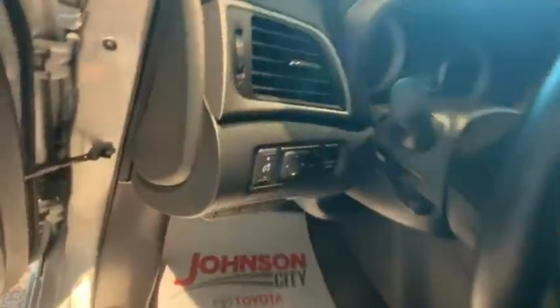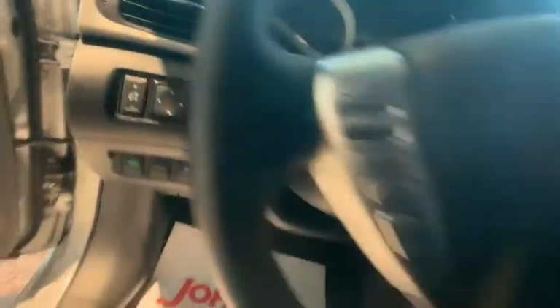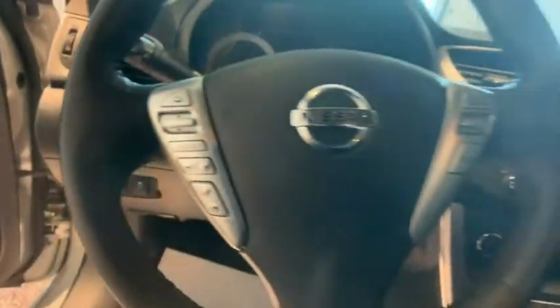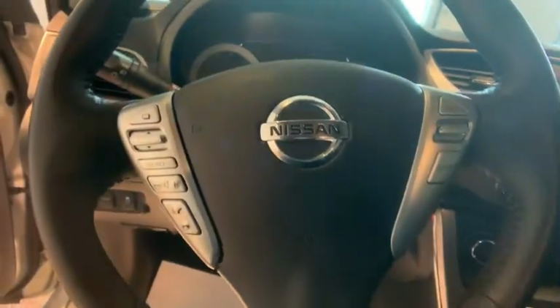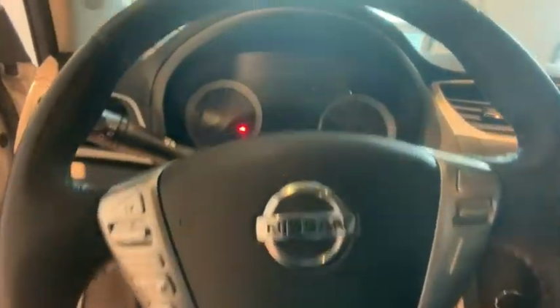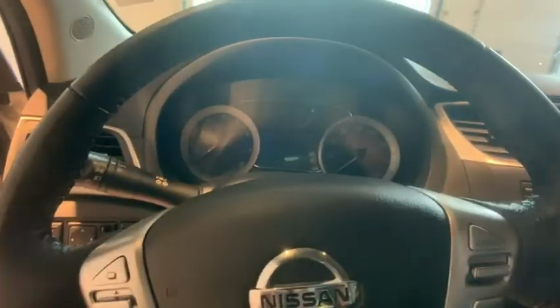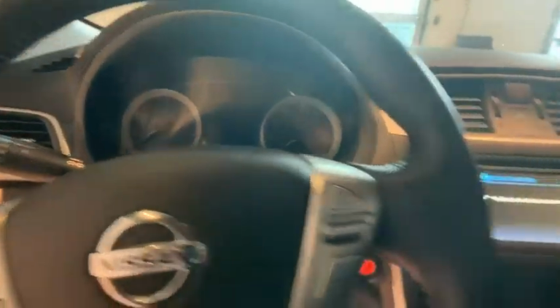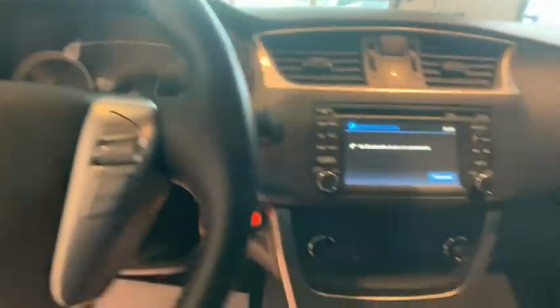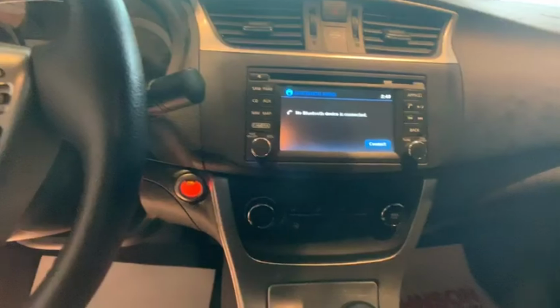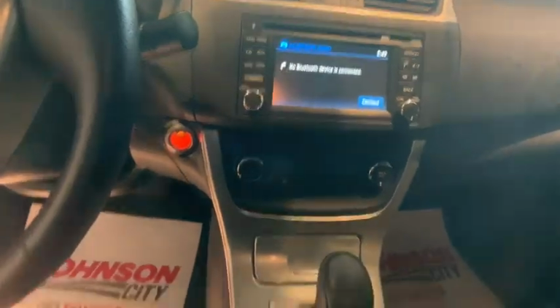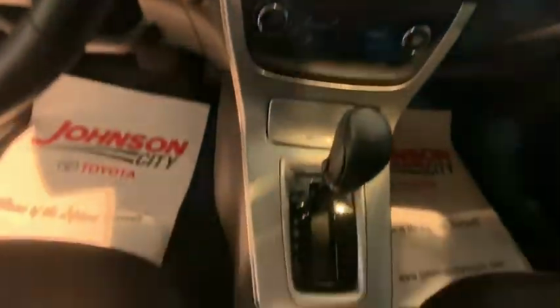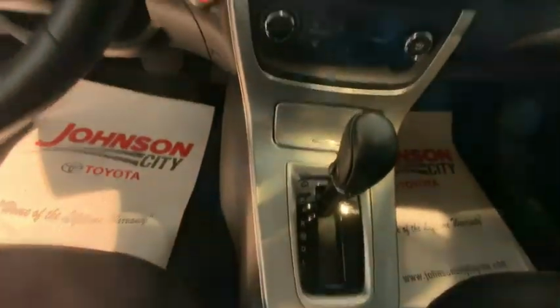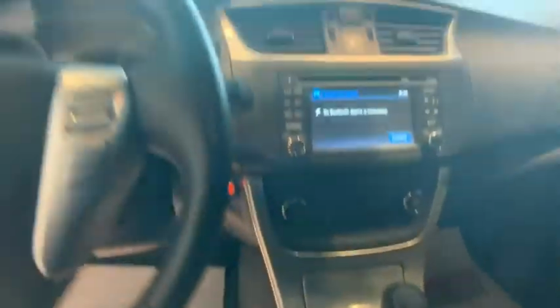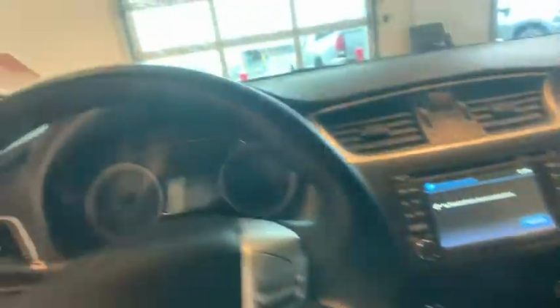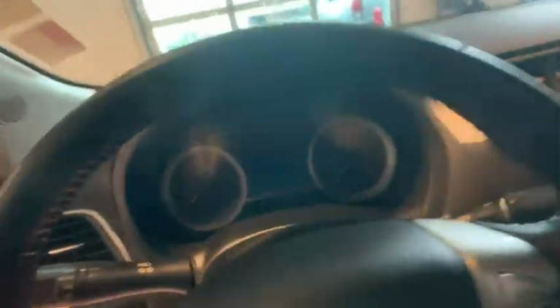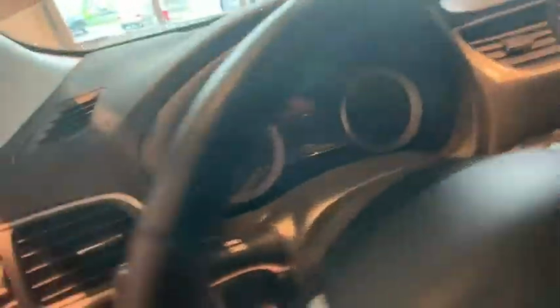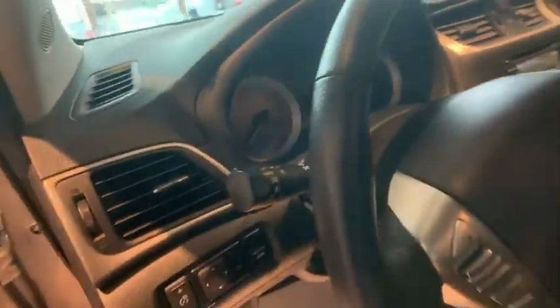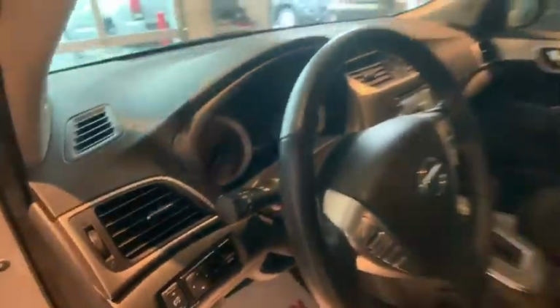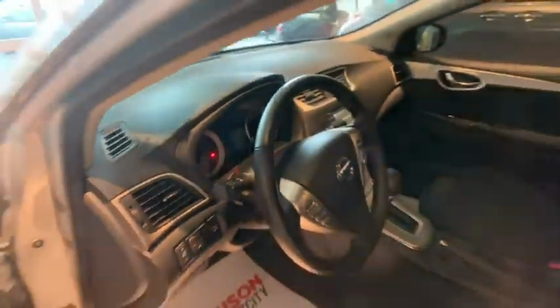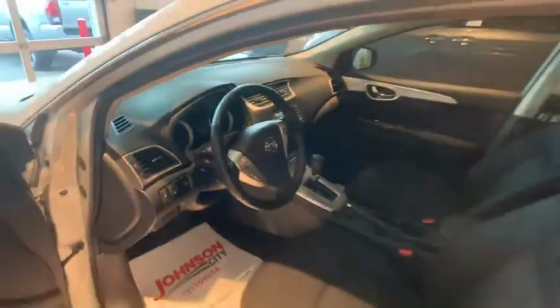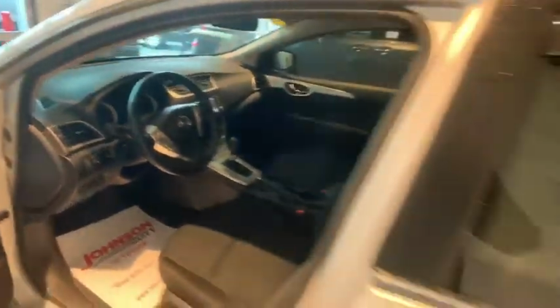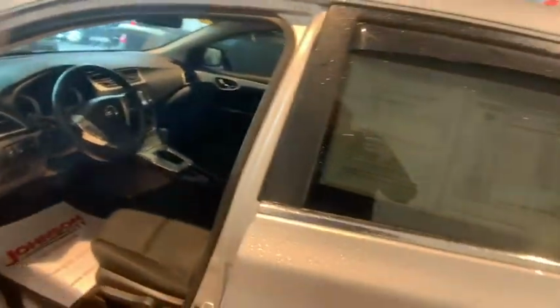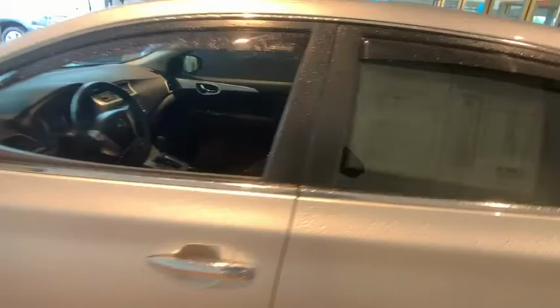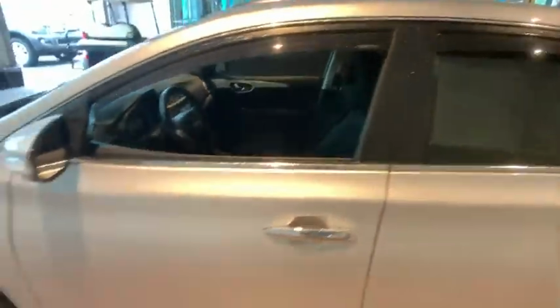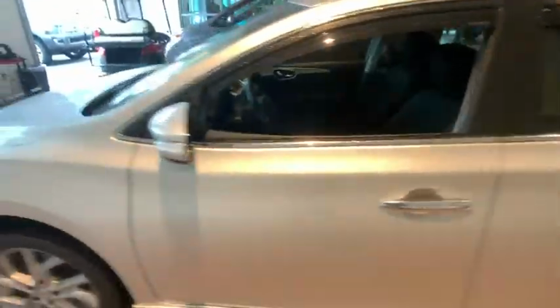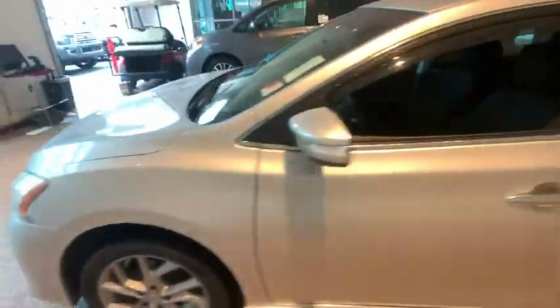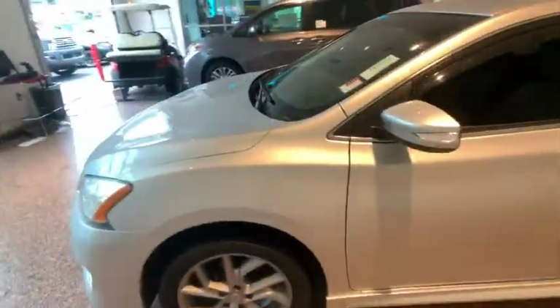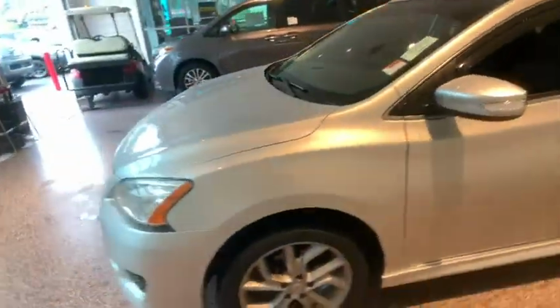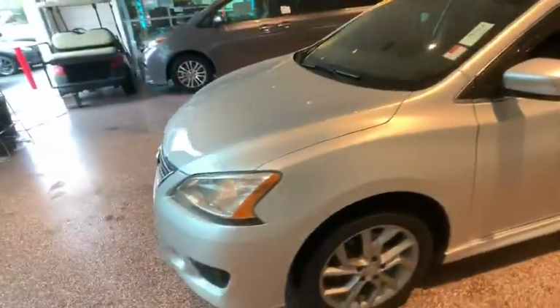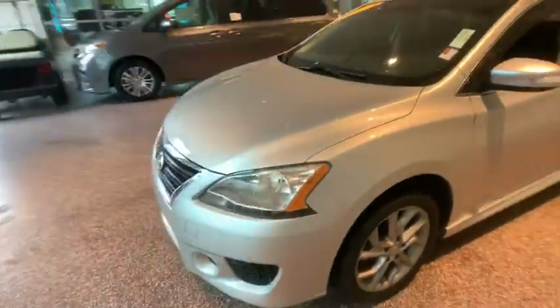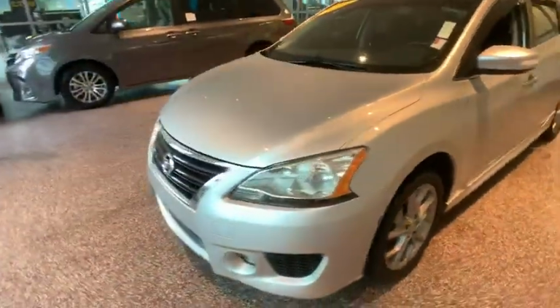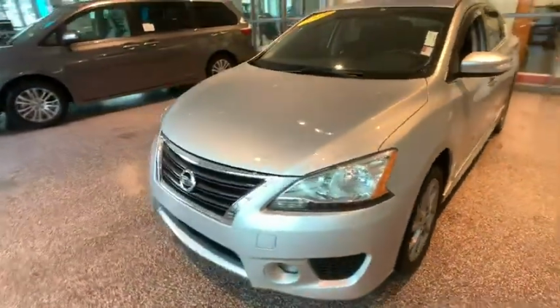Hands-free communication, power windows, security system, CD player, electronic stability control, rear window defroster, trip computer, heated front seats, power locks, fog lights.